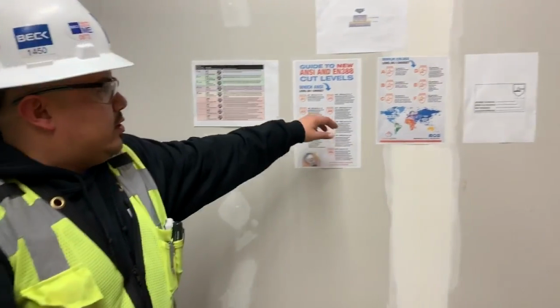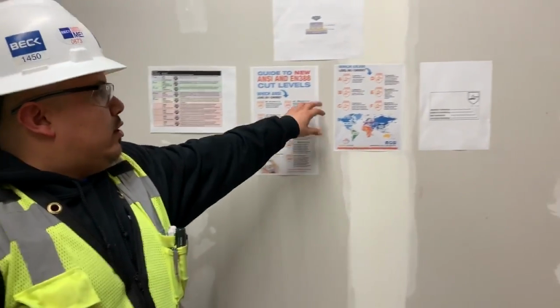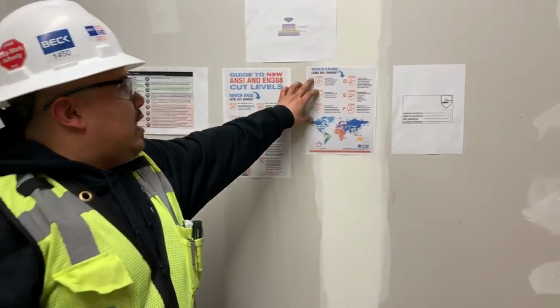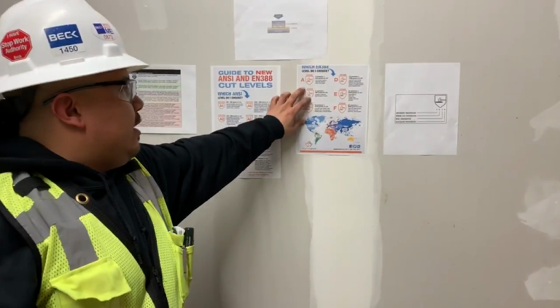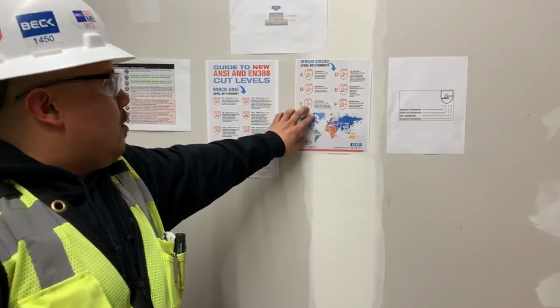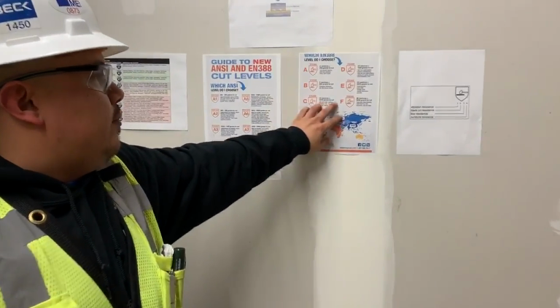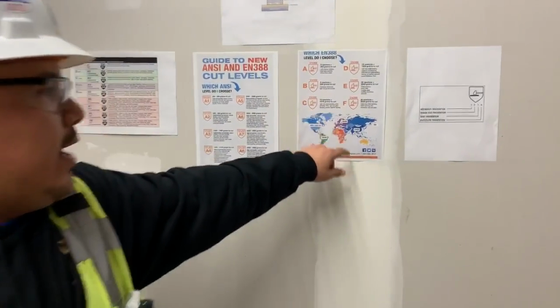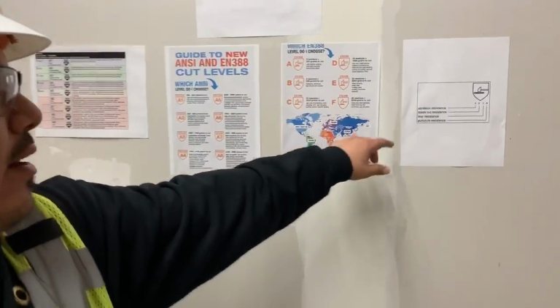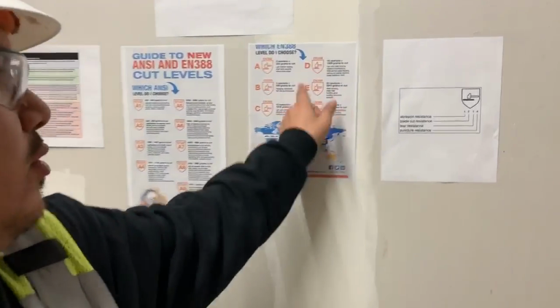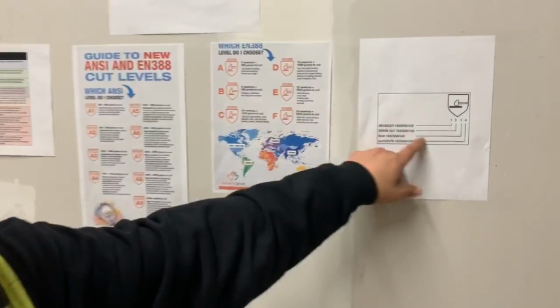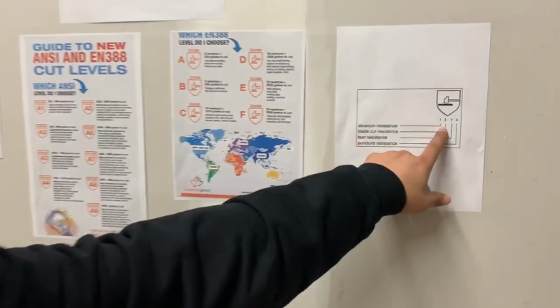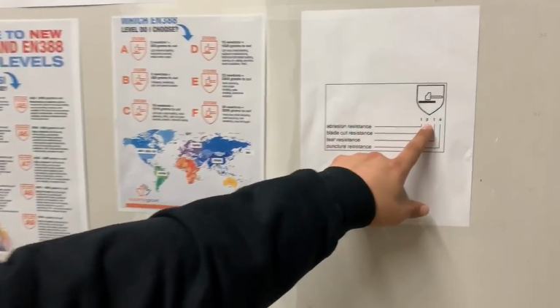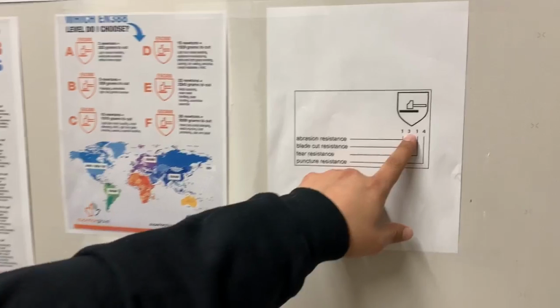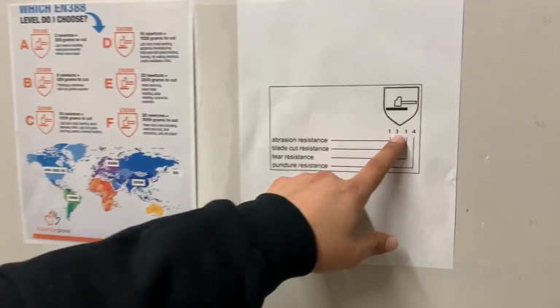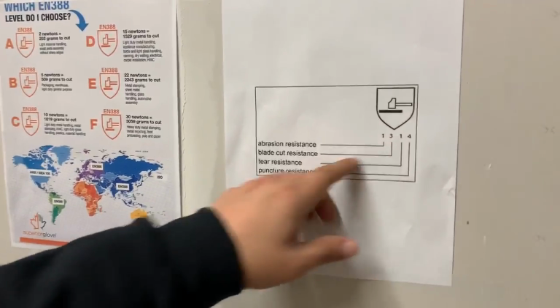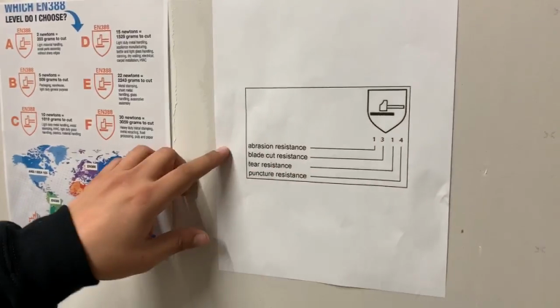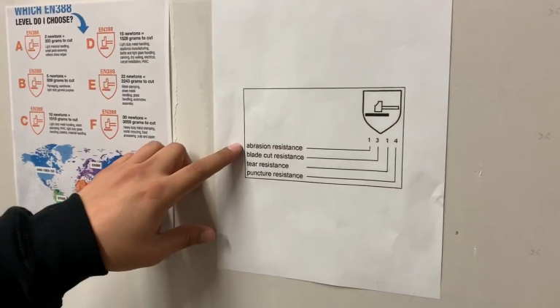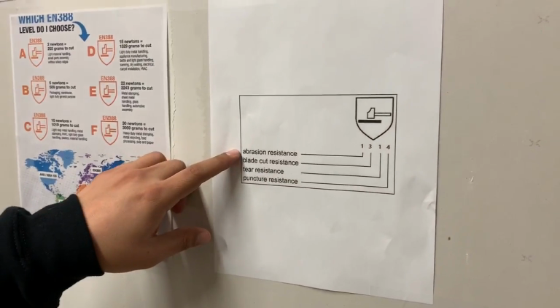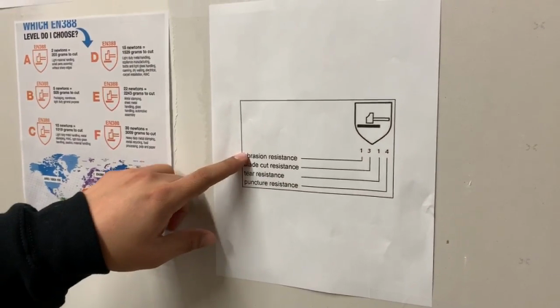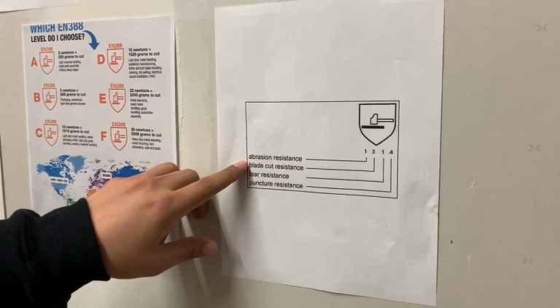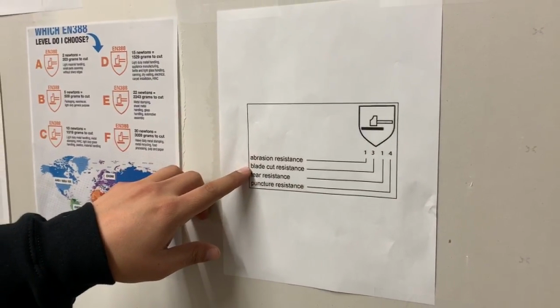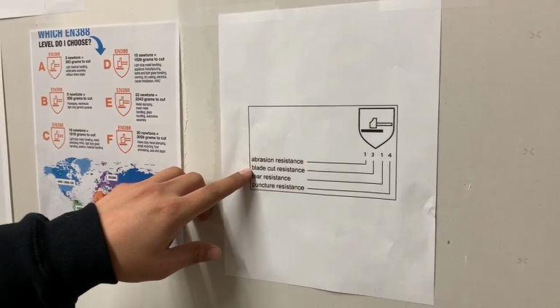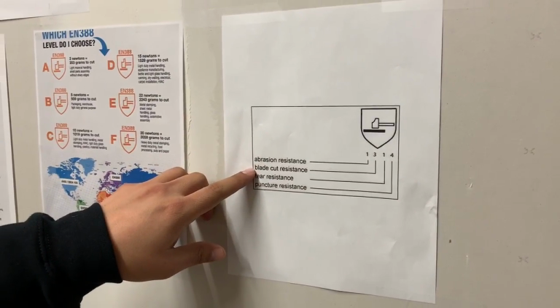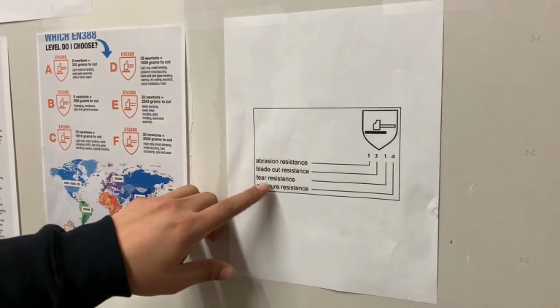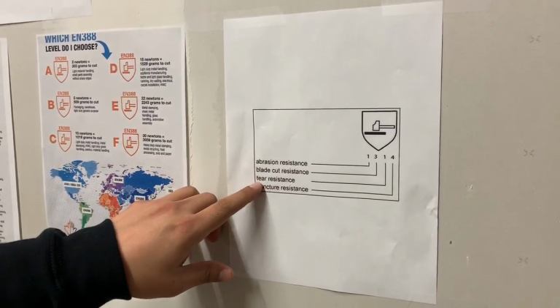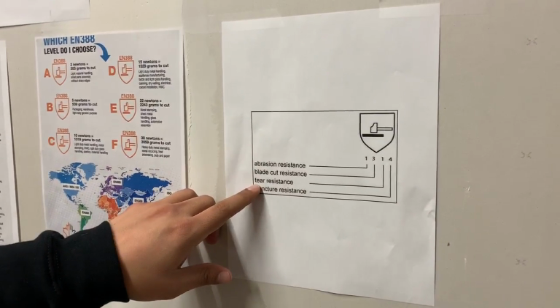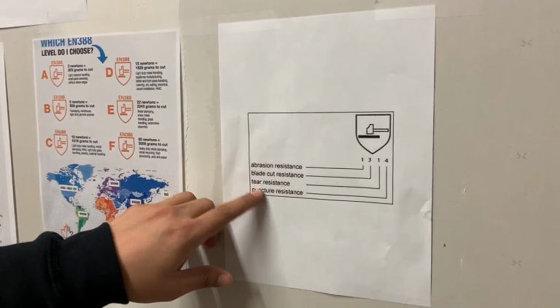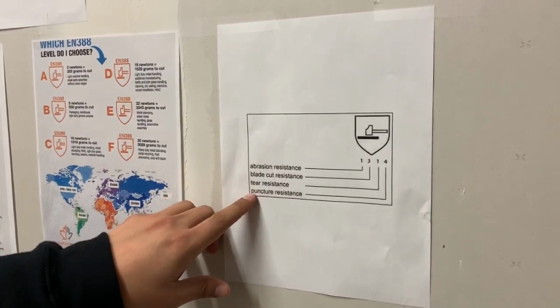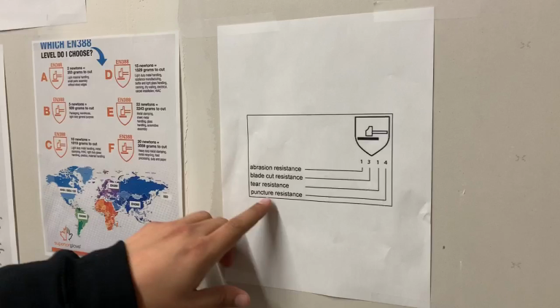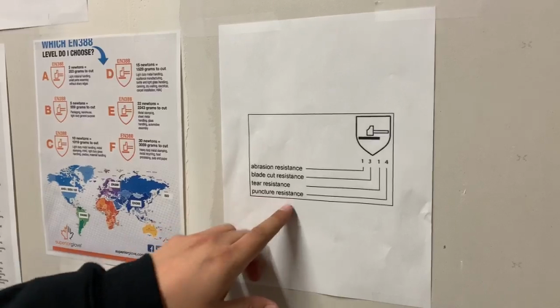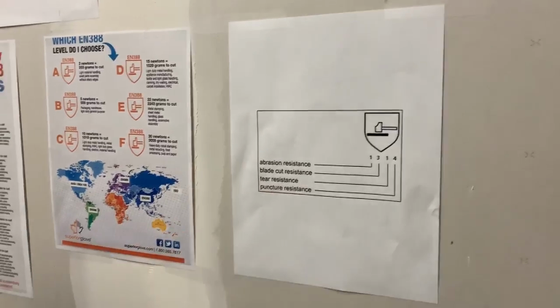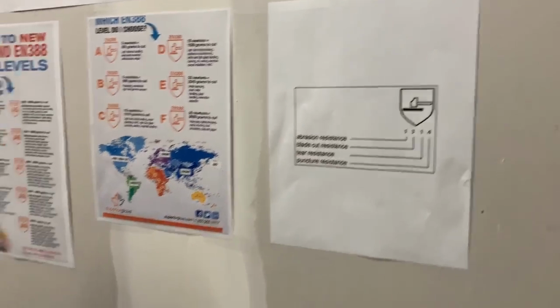This is what it looks like in Europe, and those numbers below show abrasion resistance, blade cut resistance, tear resistance, and puncture resistance.